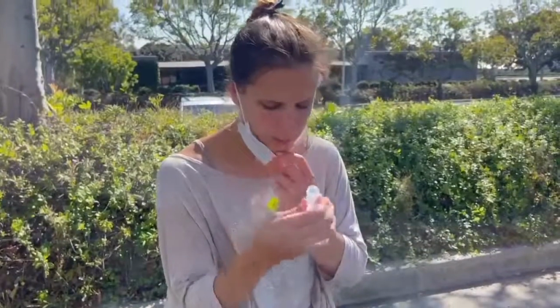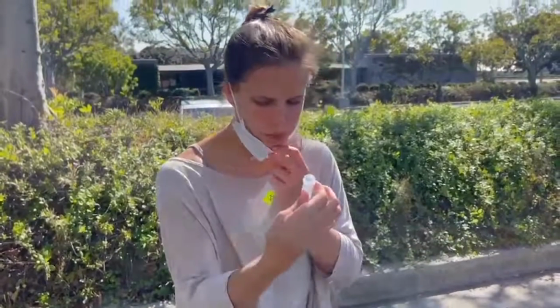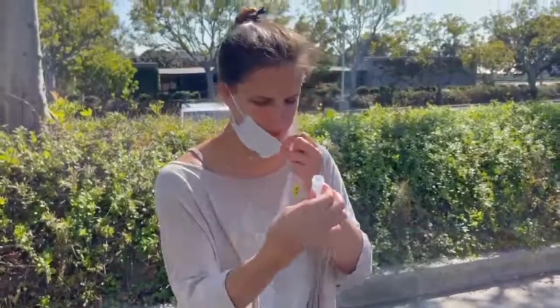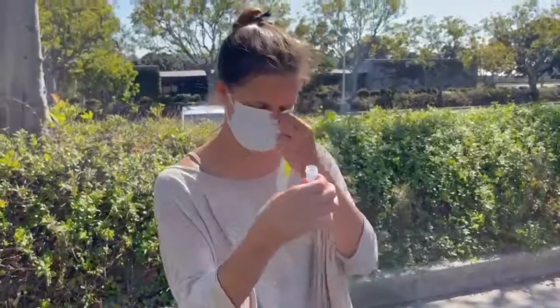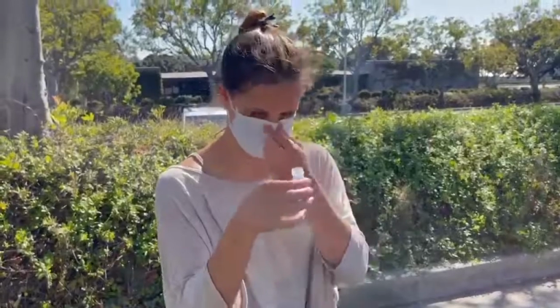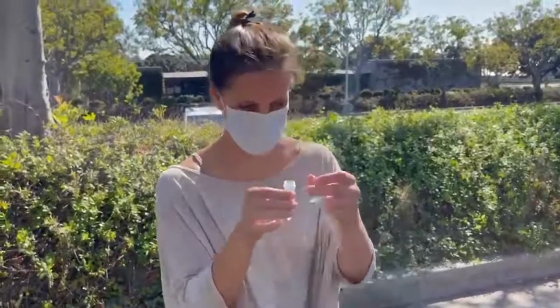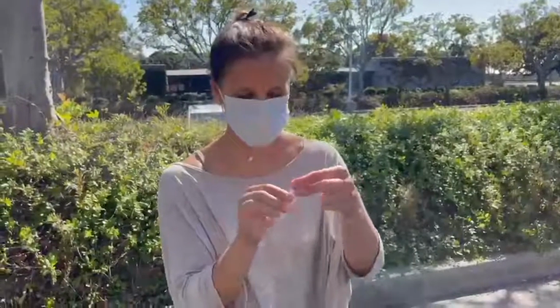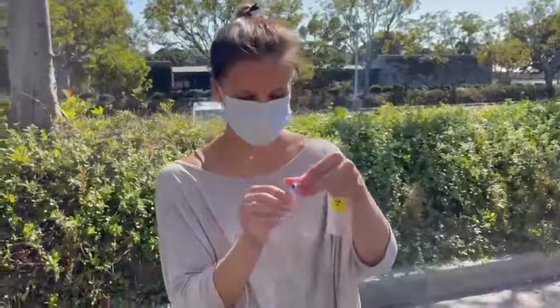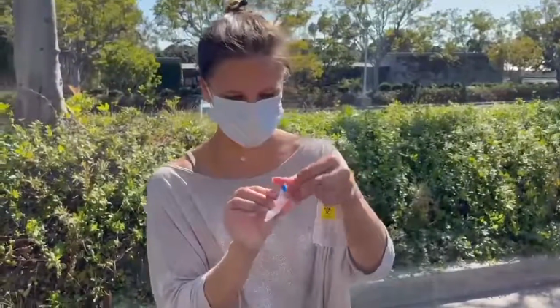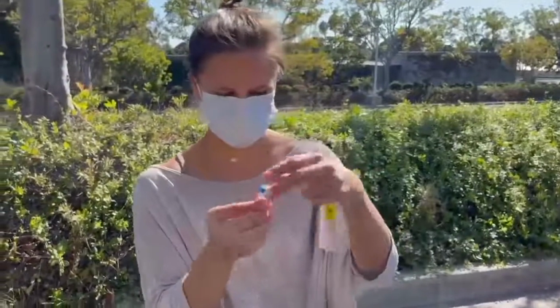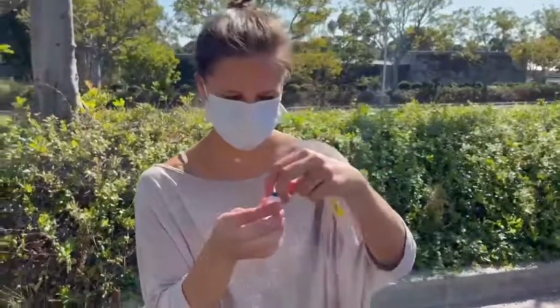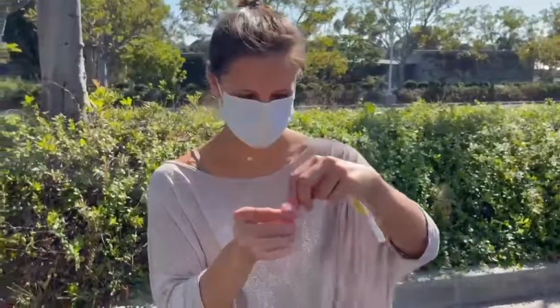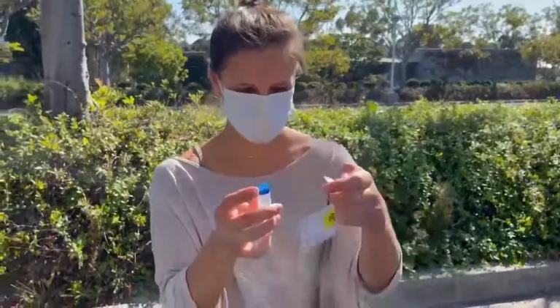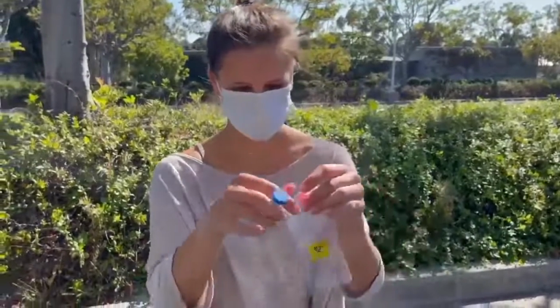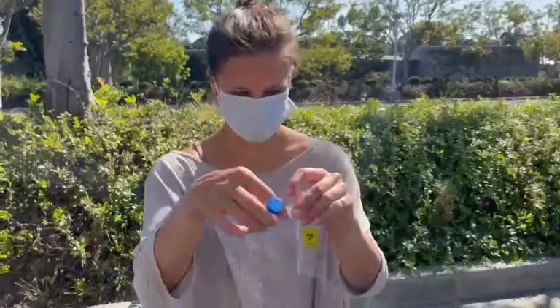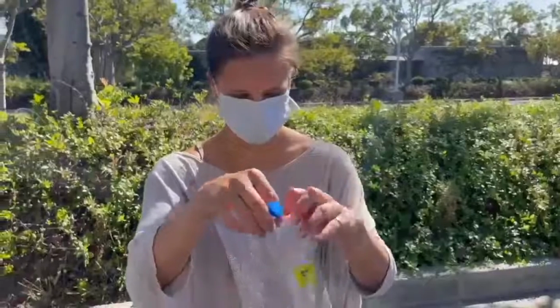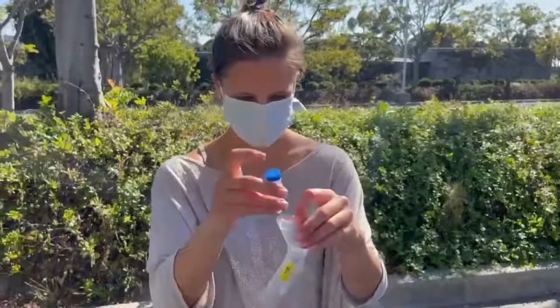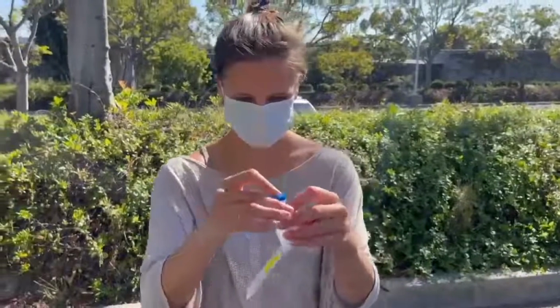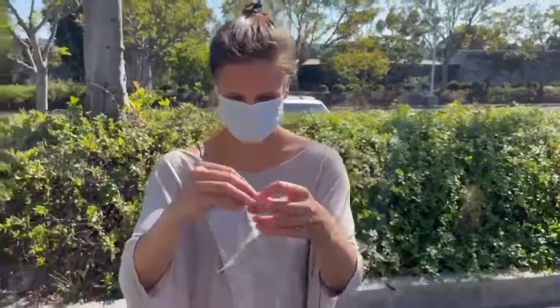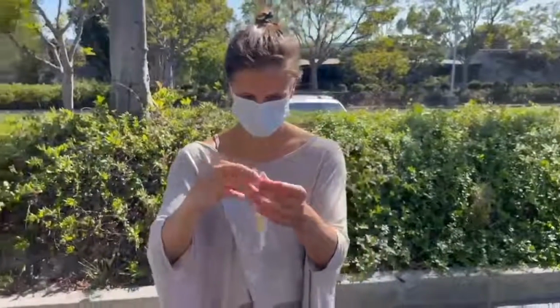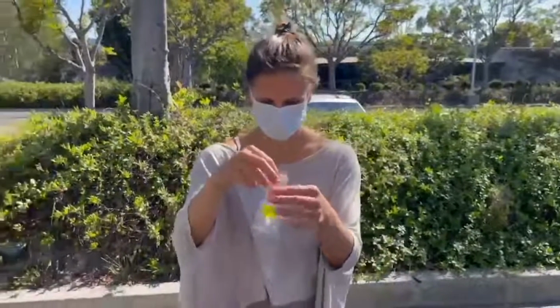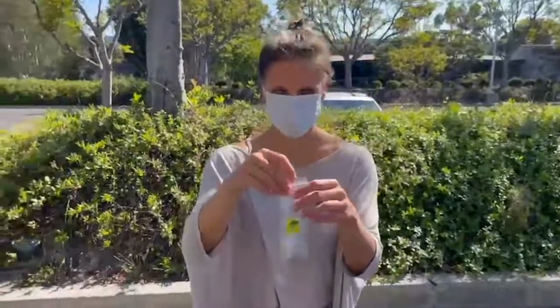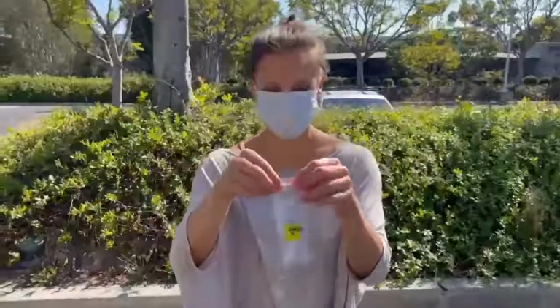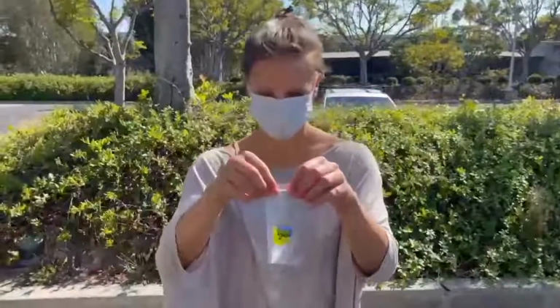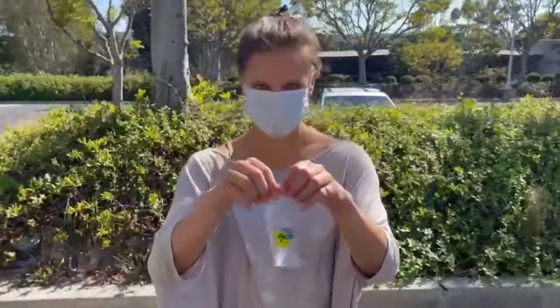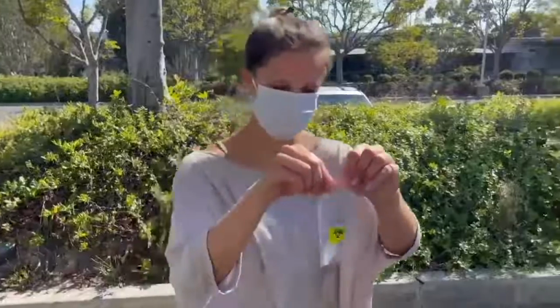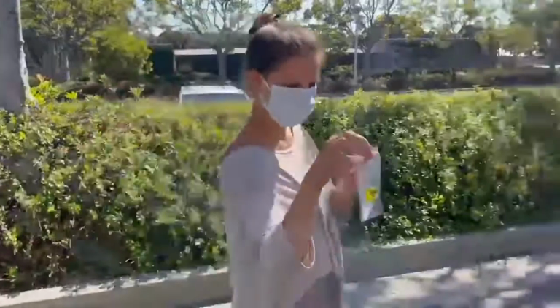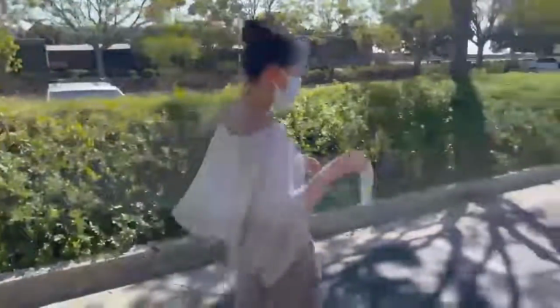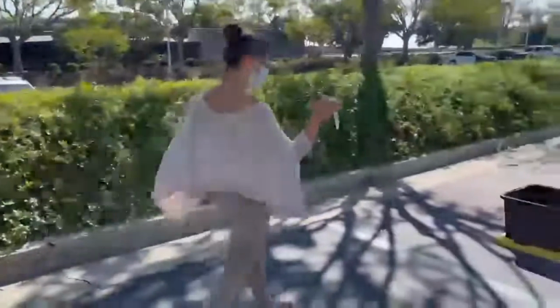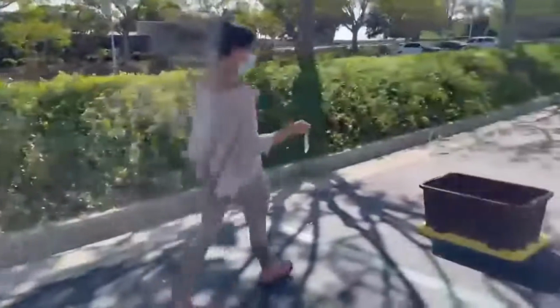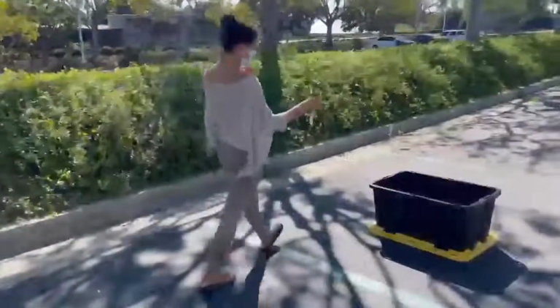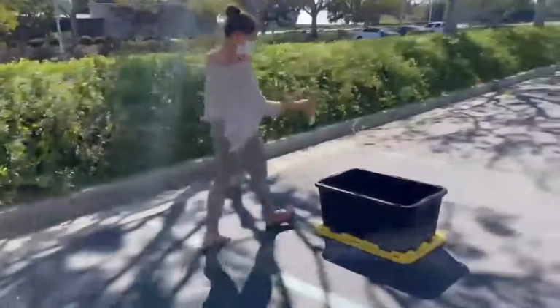Once you are finished, securely screw the cap back on the tube. Place the whole tube in the biohazard bag and zip closed. Drop the entire kit in the collection box, which will be located at the testing area.